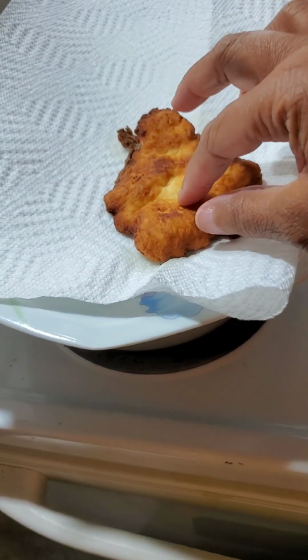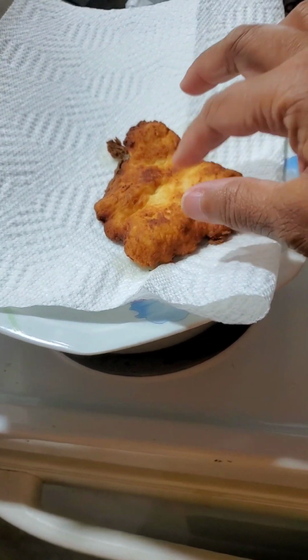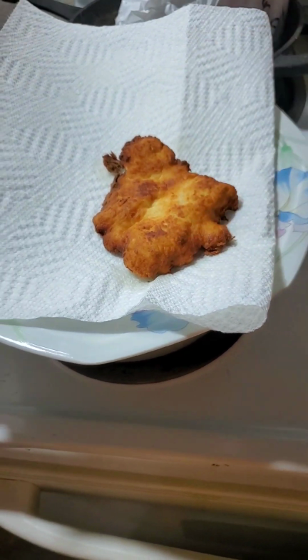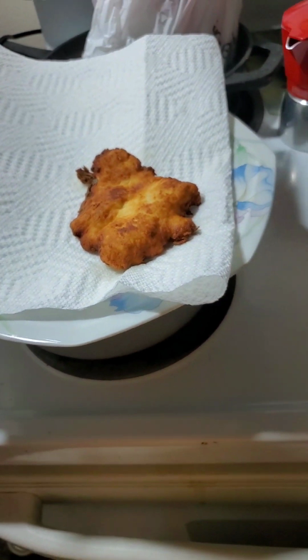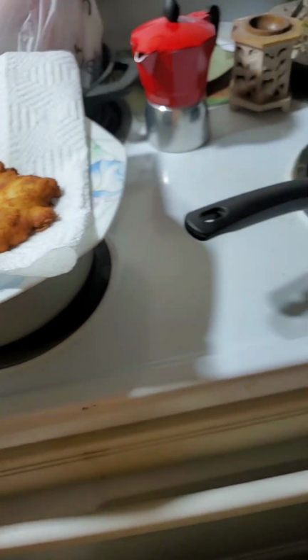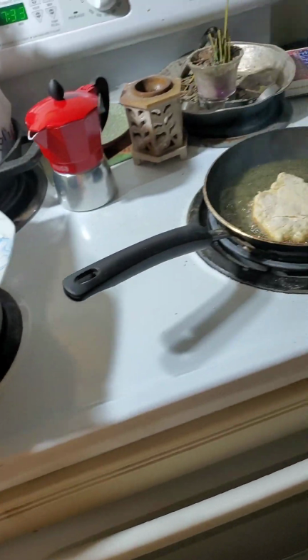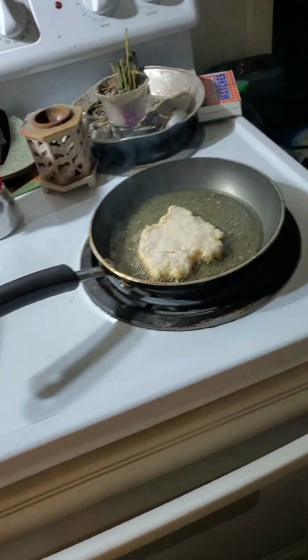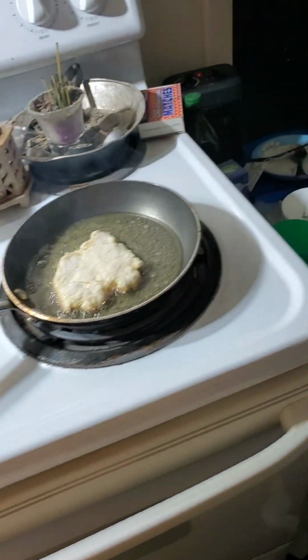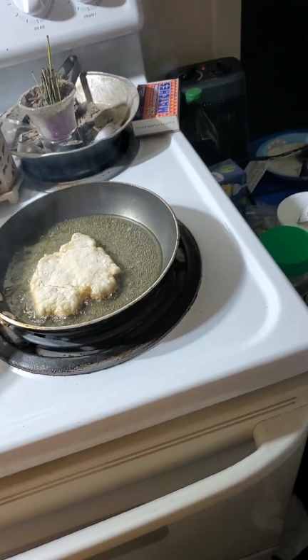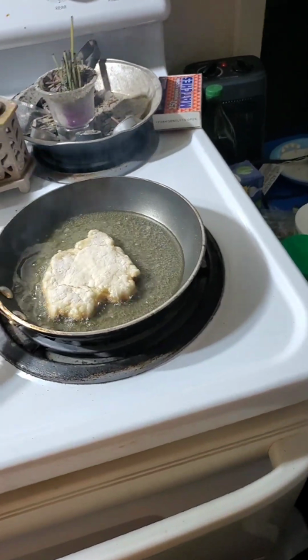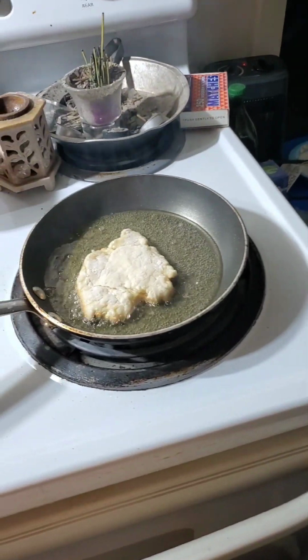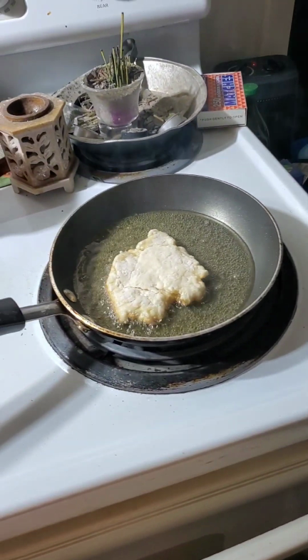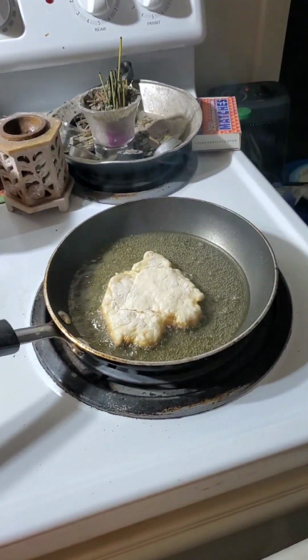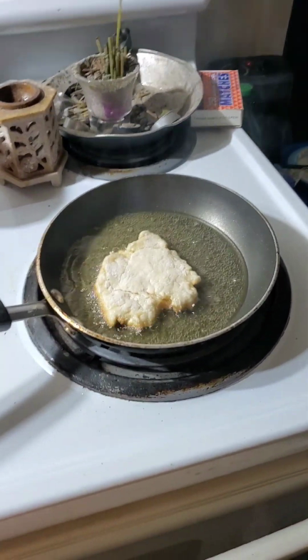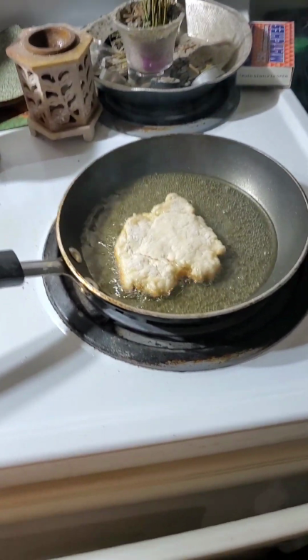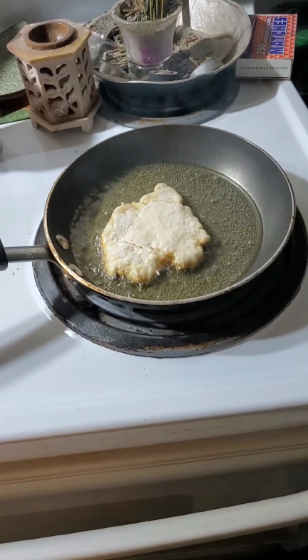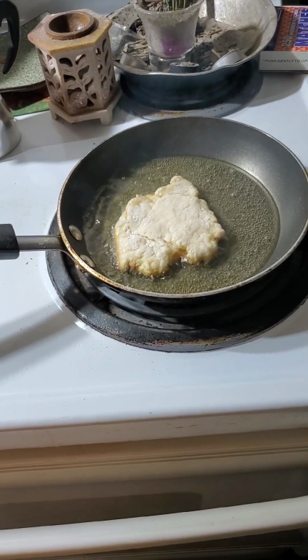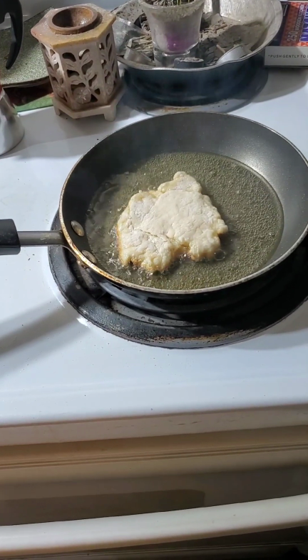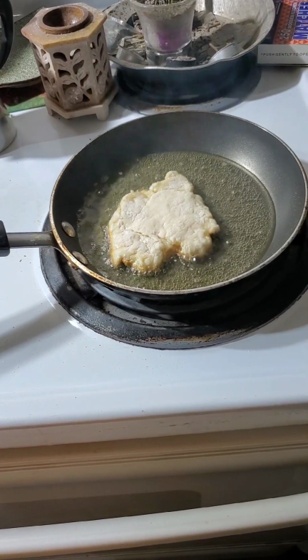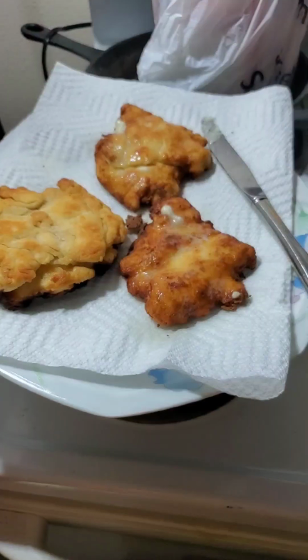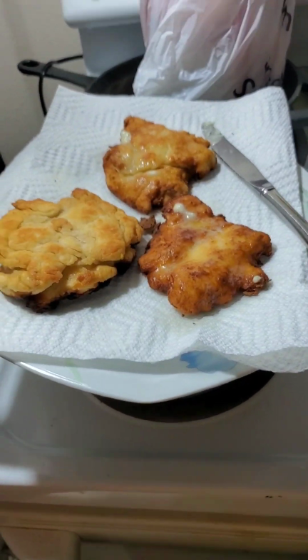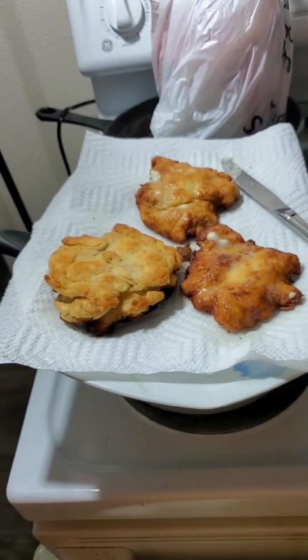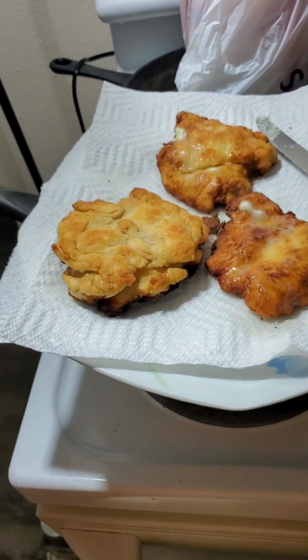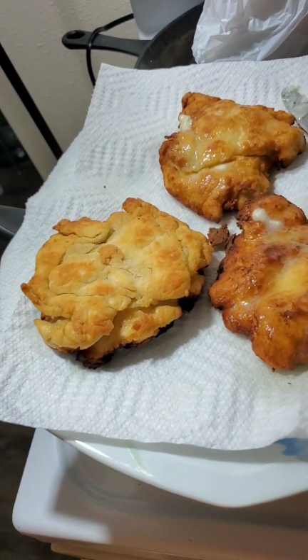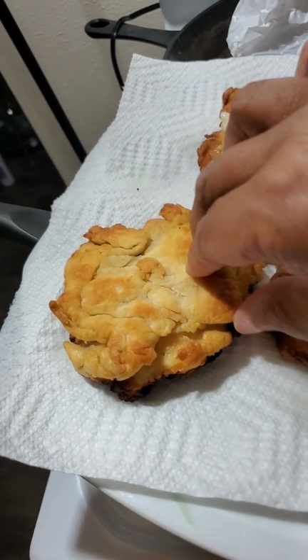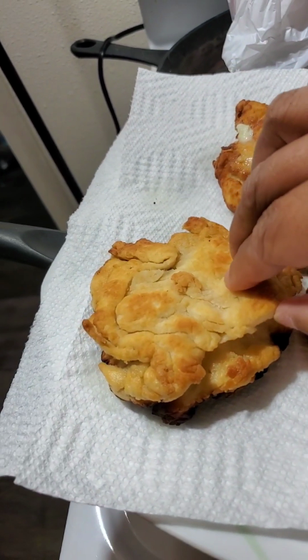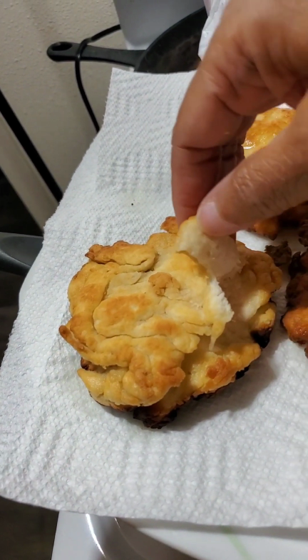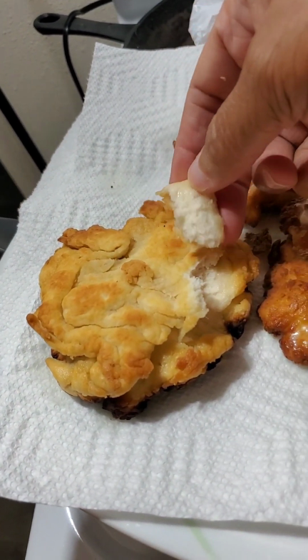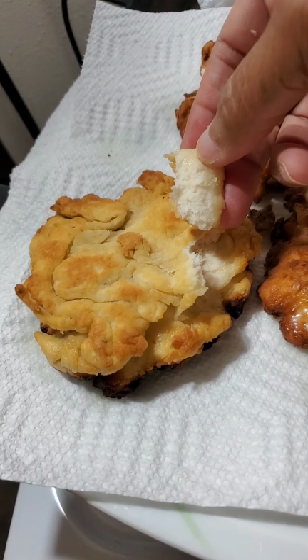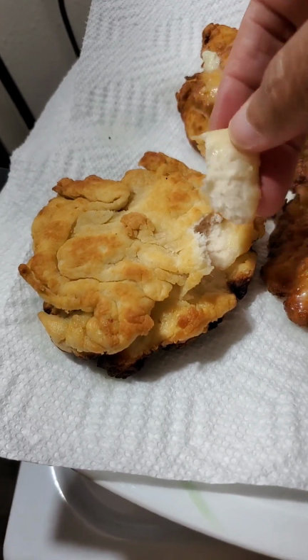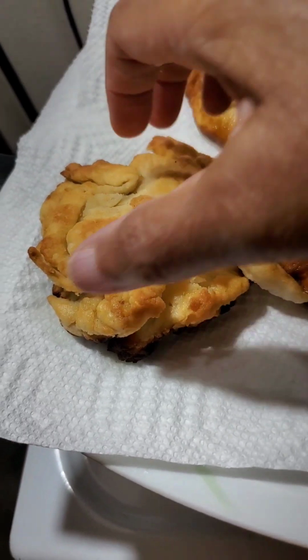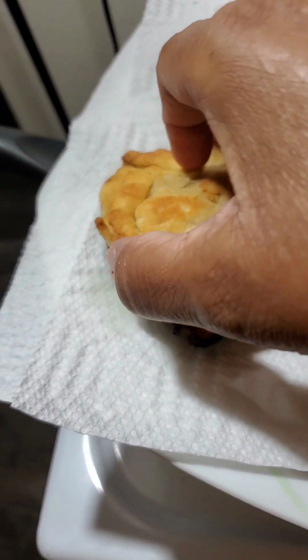Nice and soft. Oh, well. Let's keep on keeping on then. I don't know. Looks good.